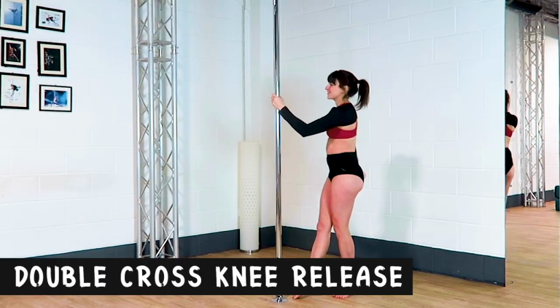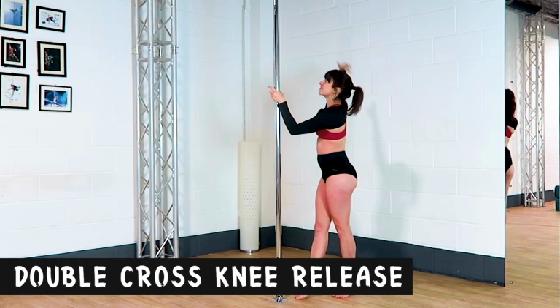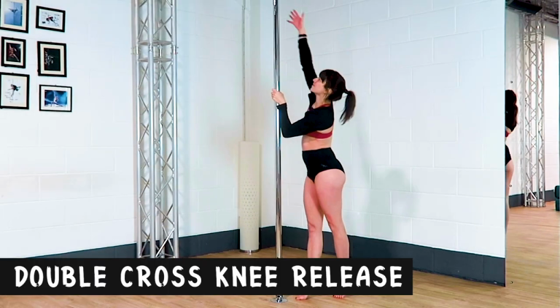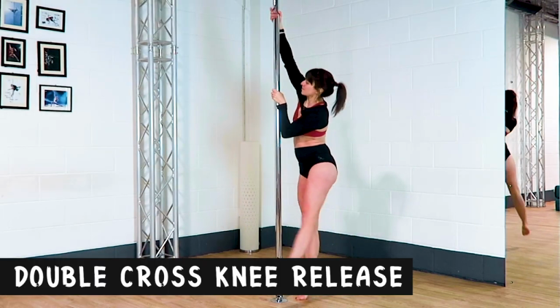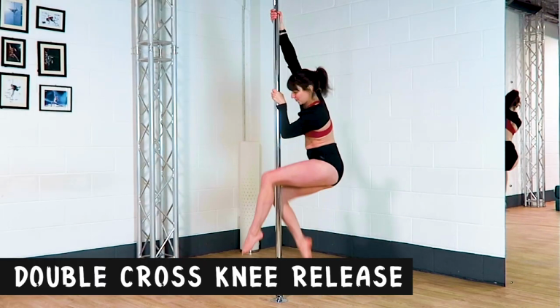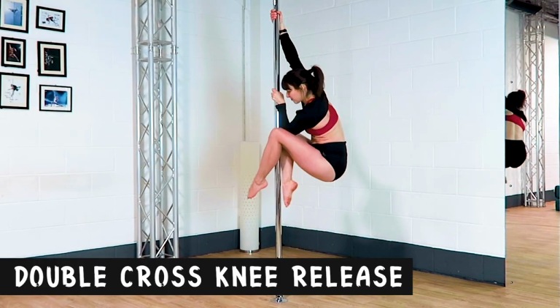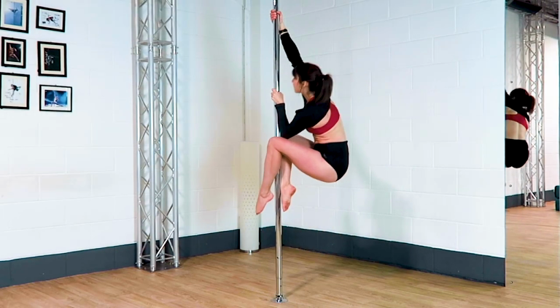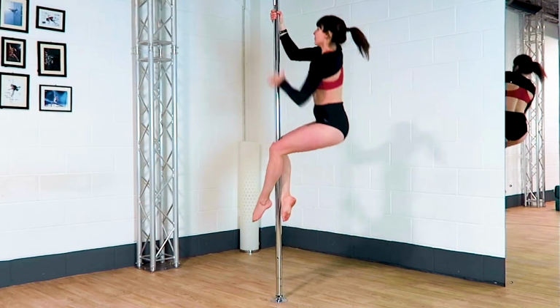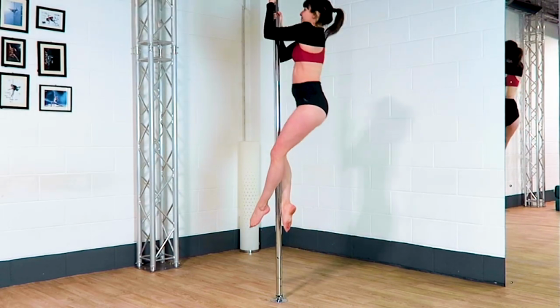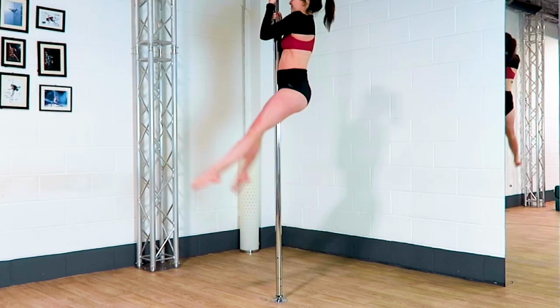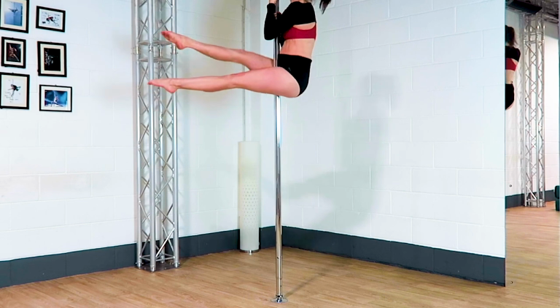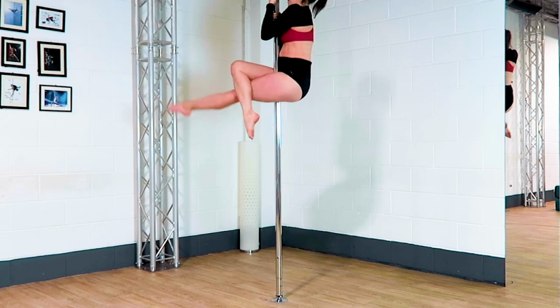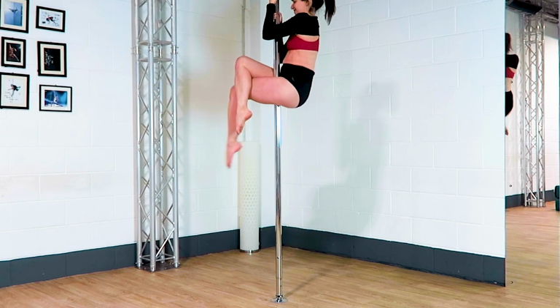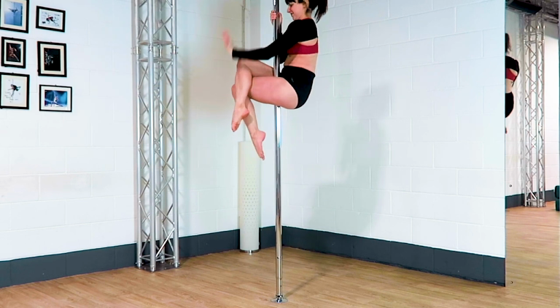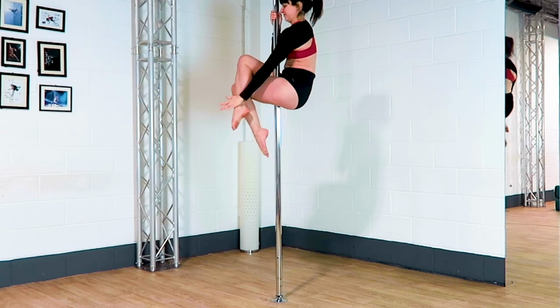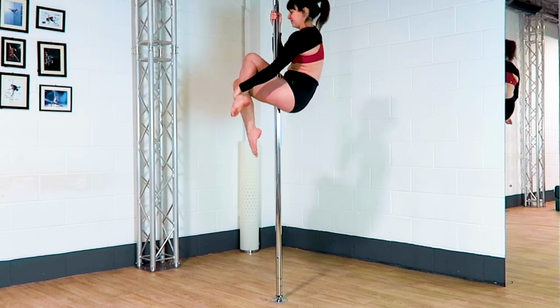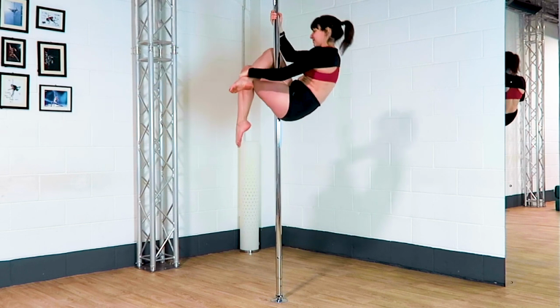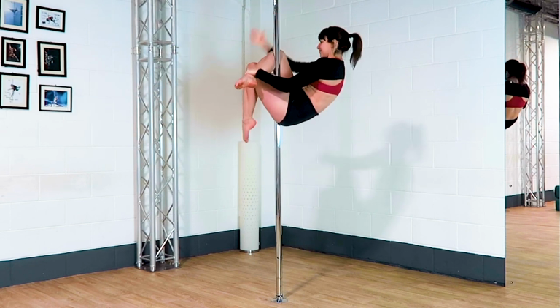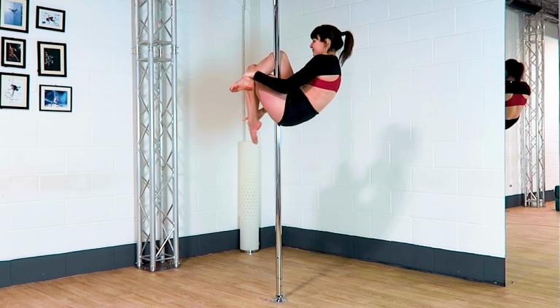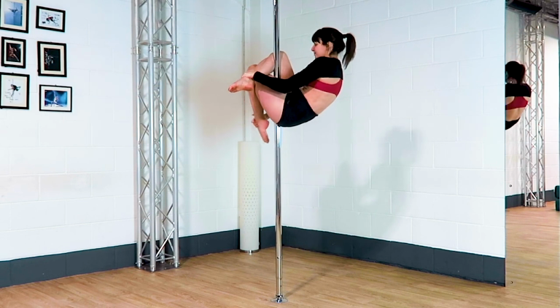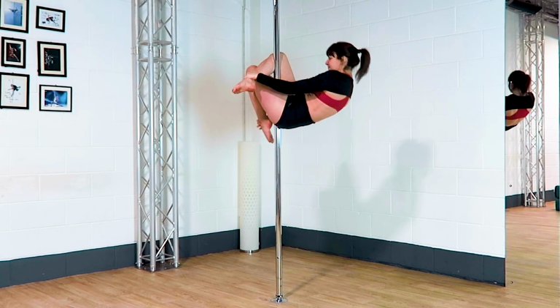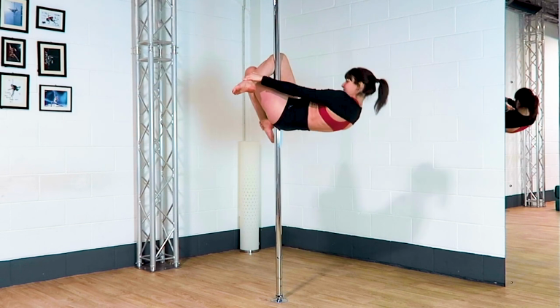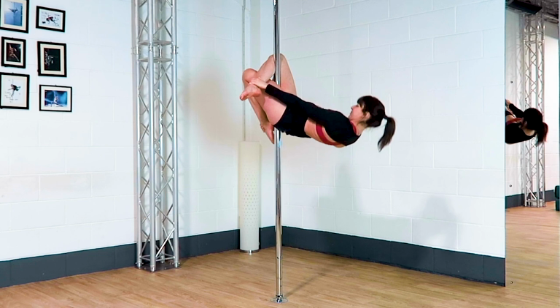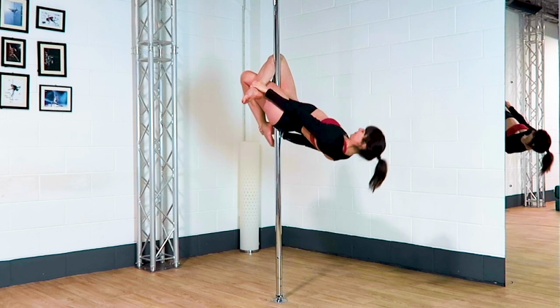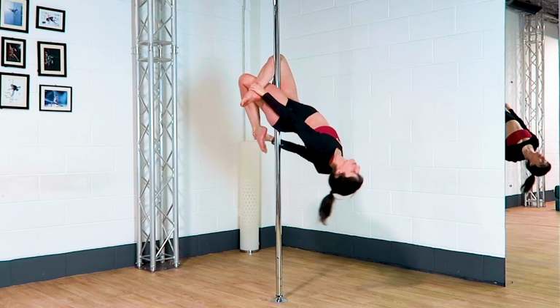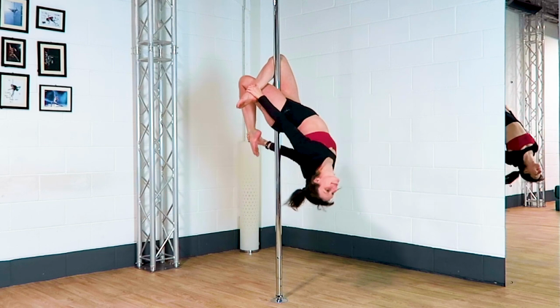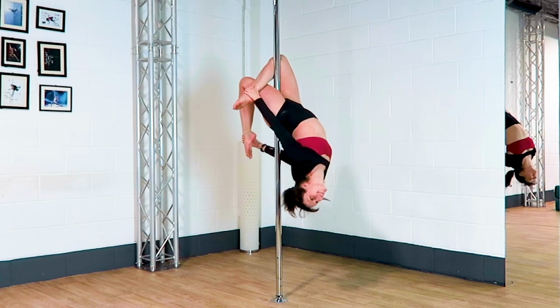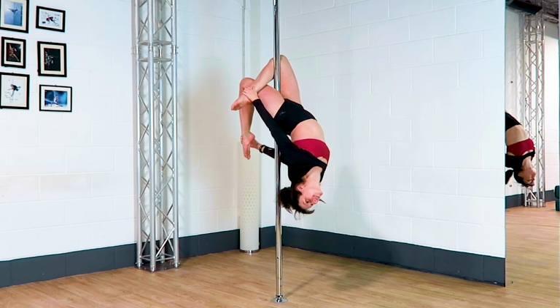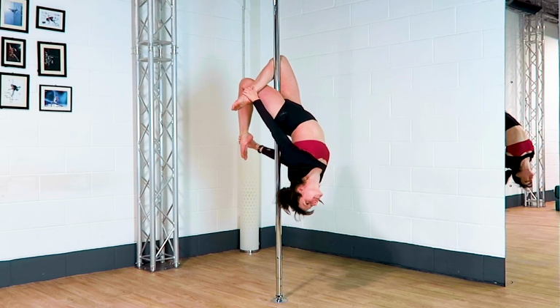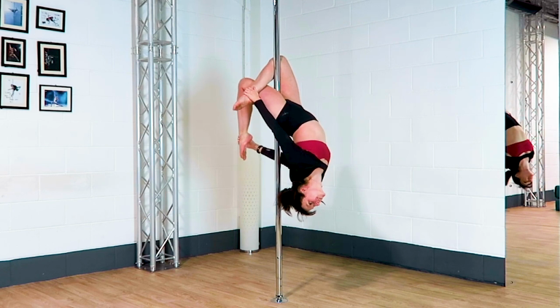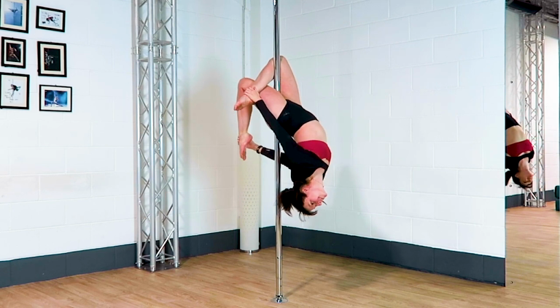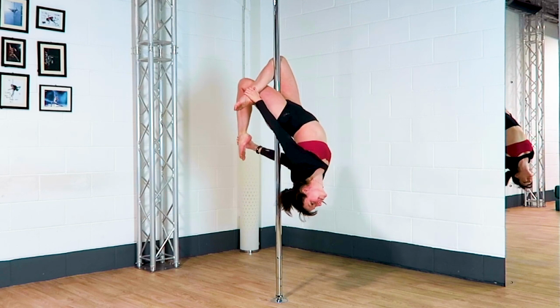Double cross knee release. Both thighs are squeezing into the pole and the opposite arm is holding onto the opposite ankle. The hands on the ankles are more for aesthetics rather than for yanking your knees into position.